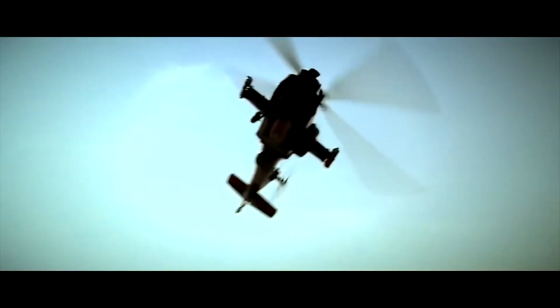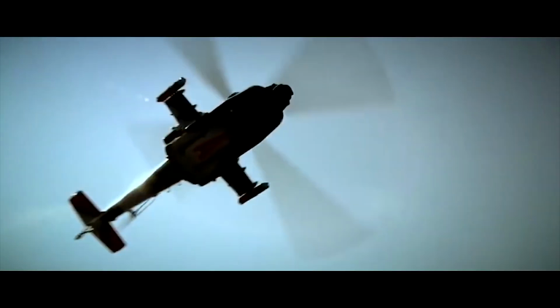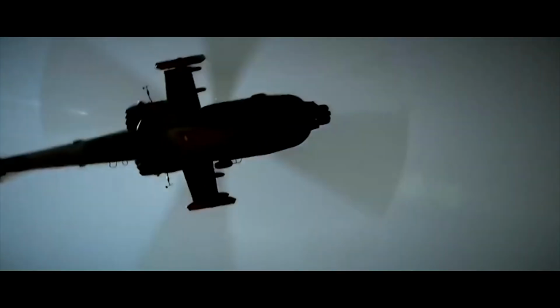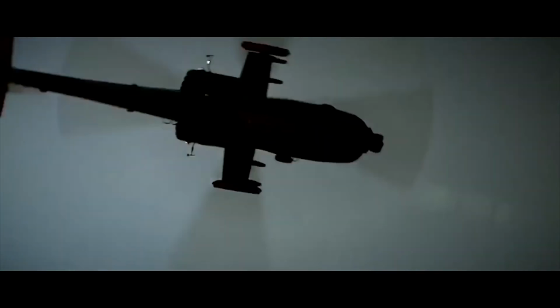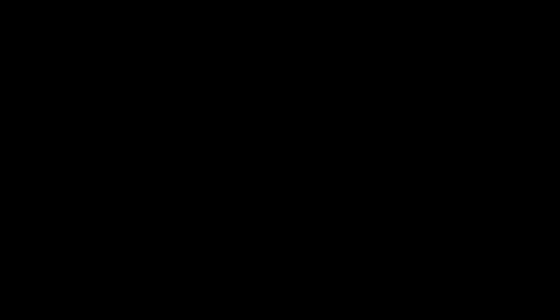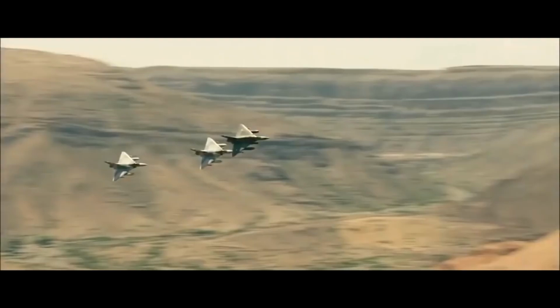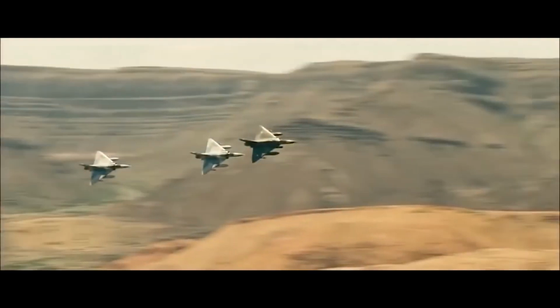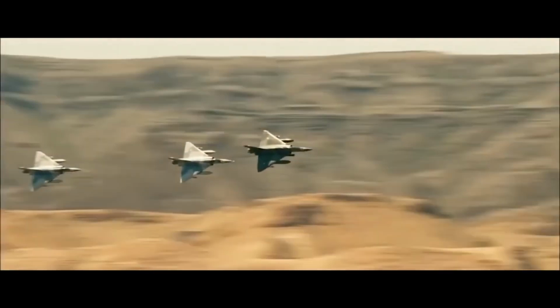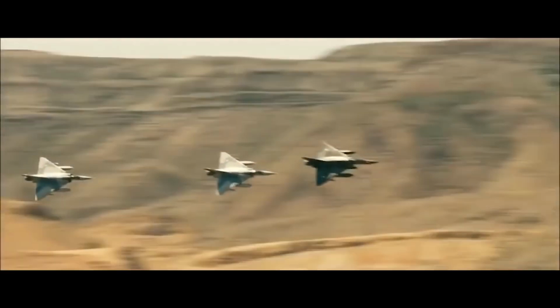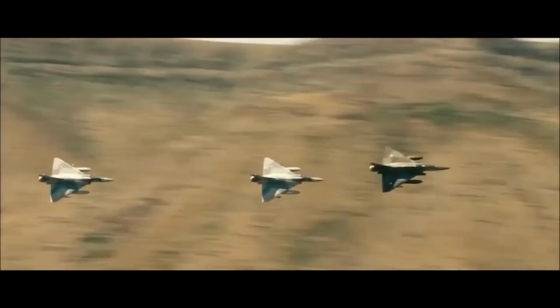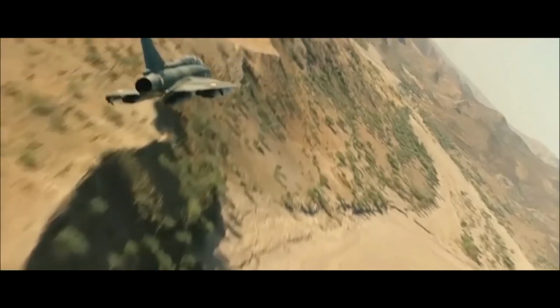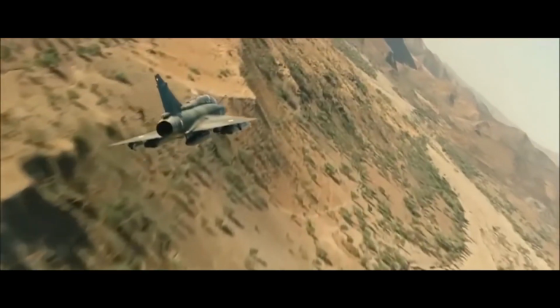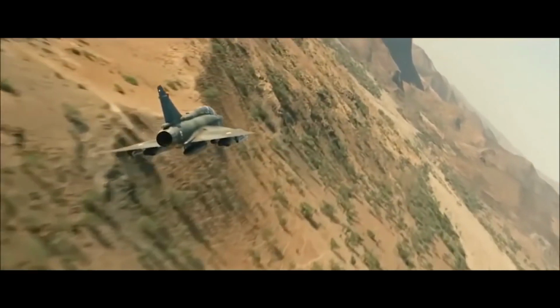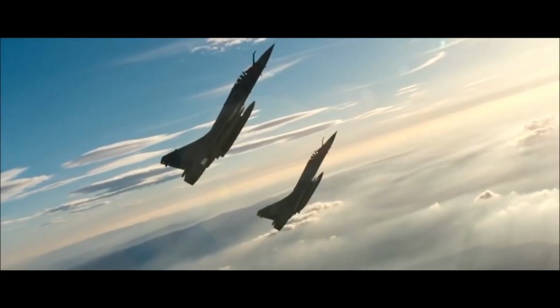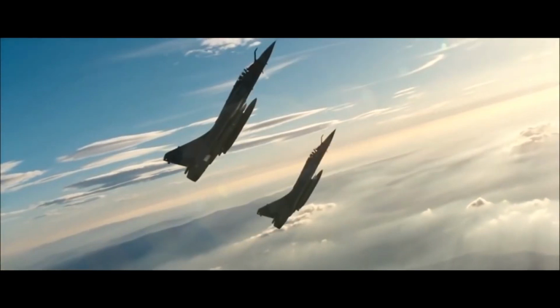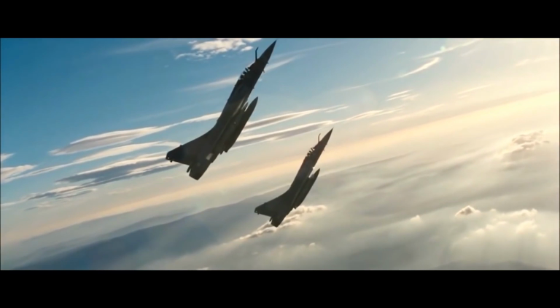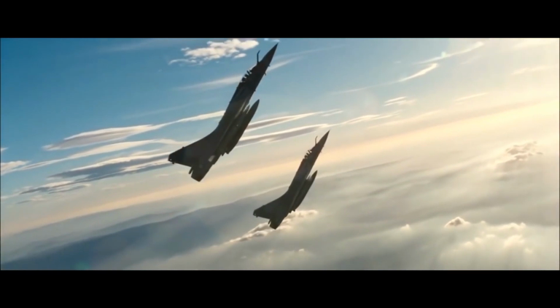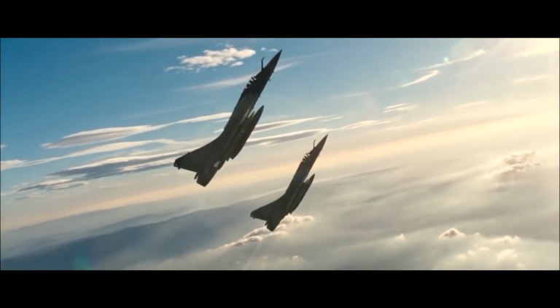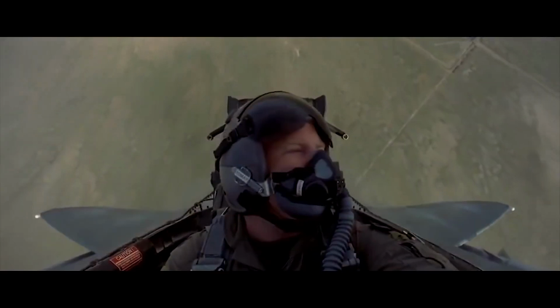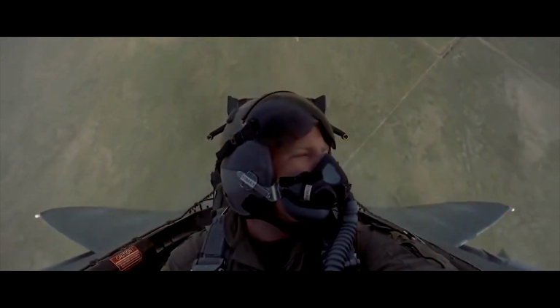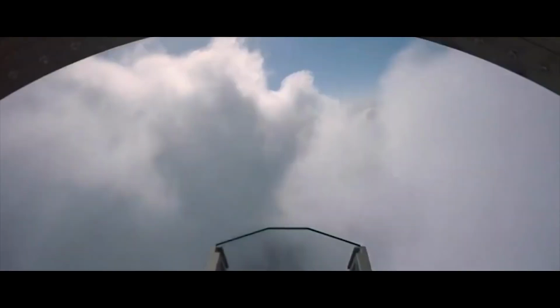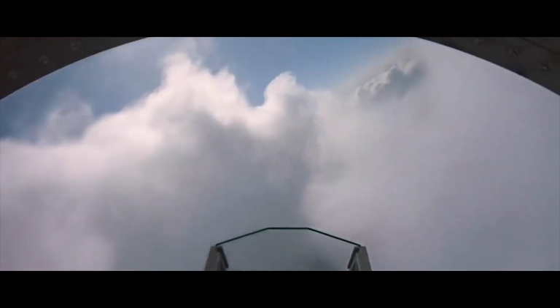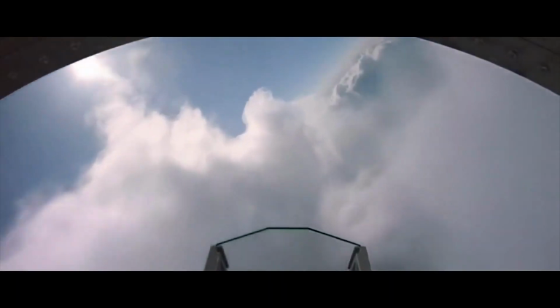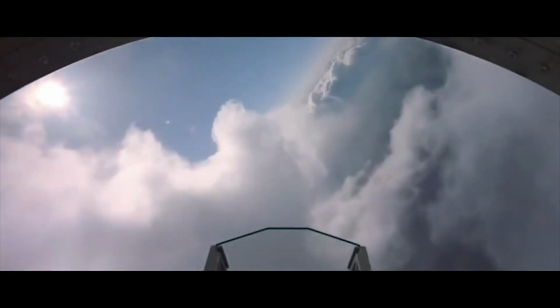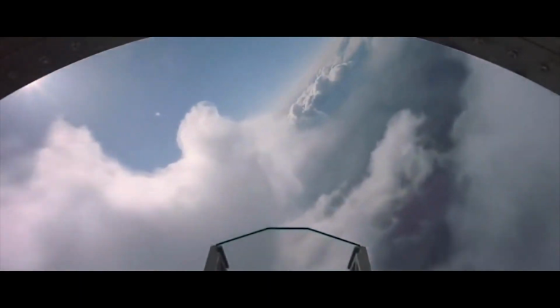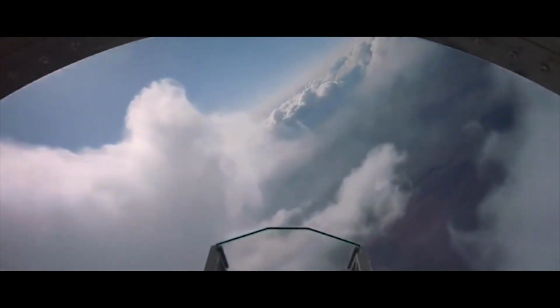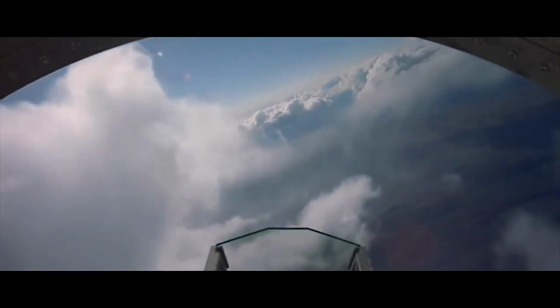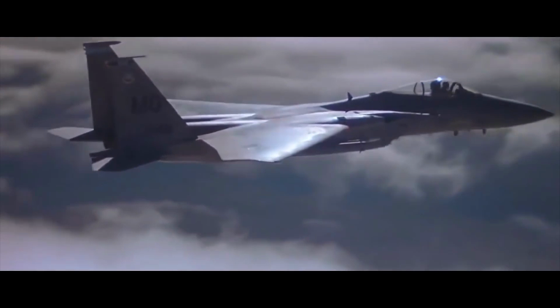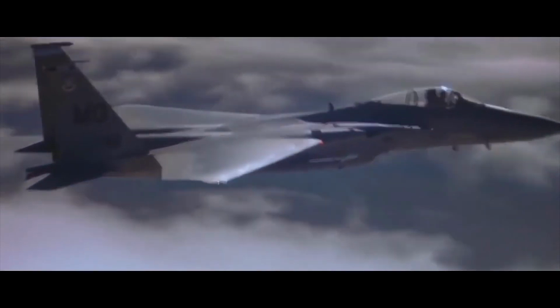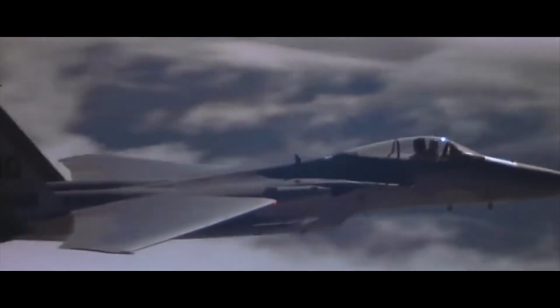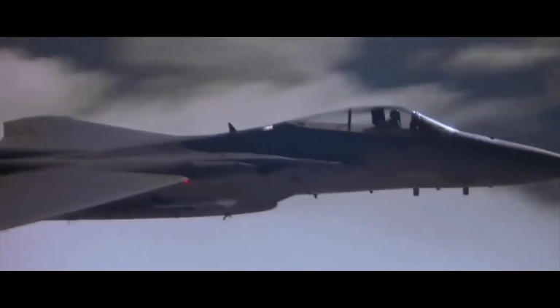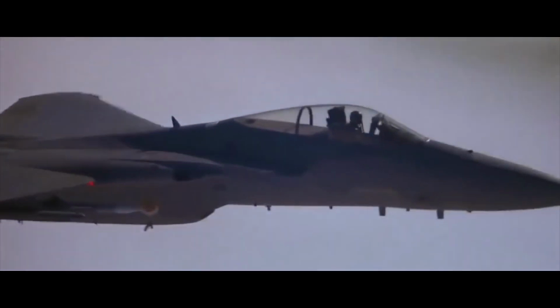The main variants were the P-24A with cannon and an enclosed cockpit, the P-24B with modified wheel spats, the P-24C as a development of the P-24A with machine gun armament, and the P-24E with an uprated engine.